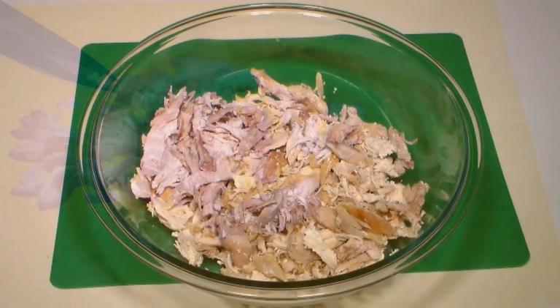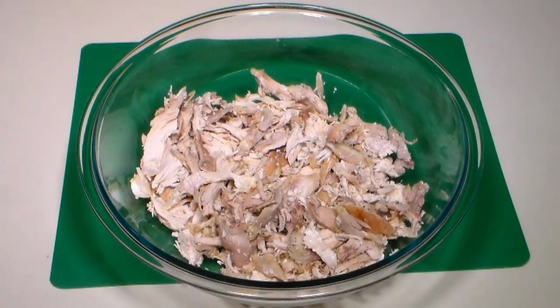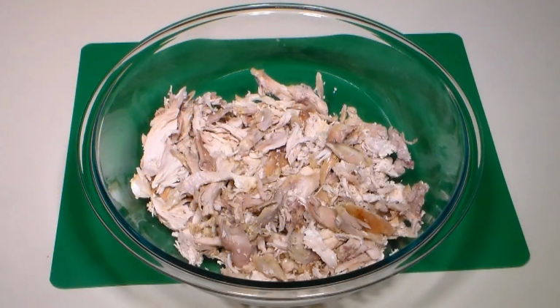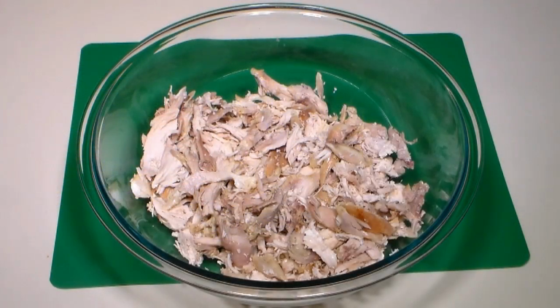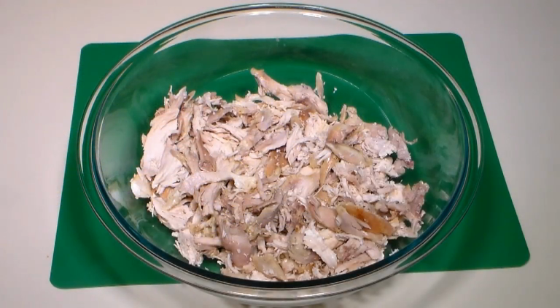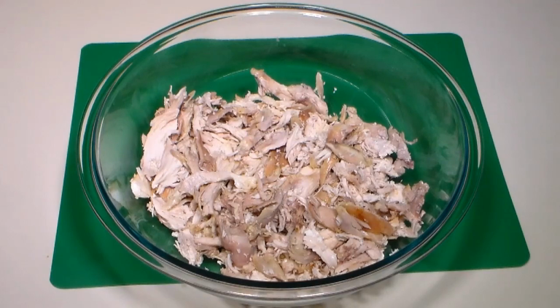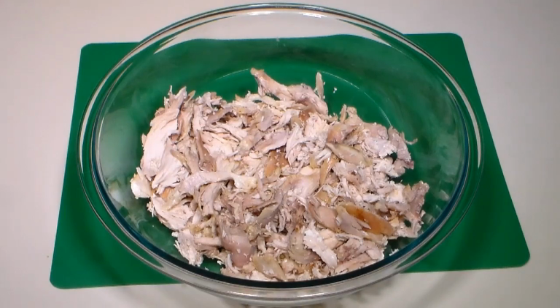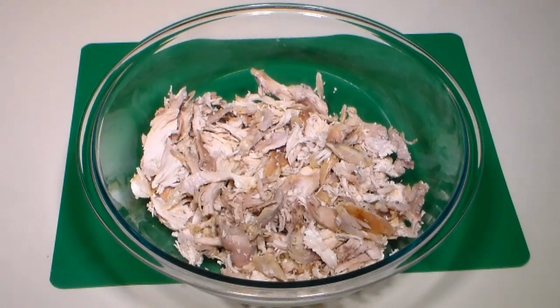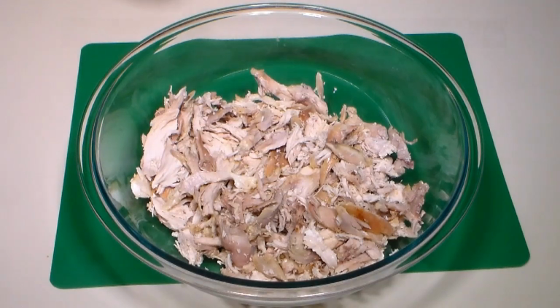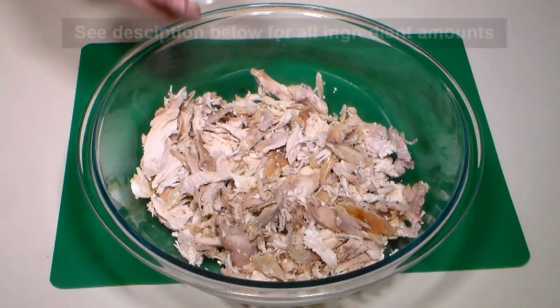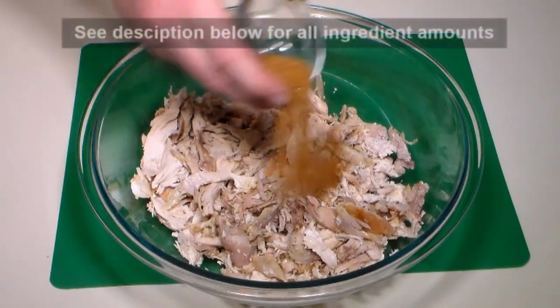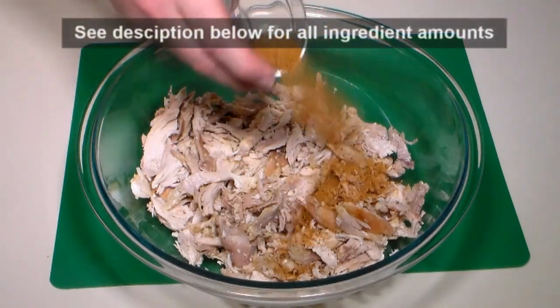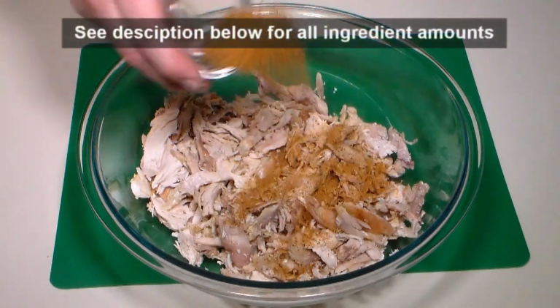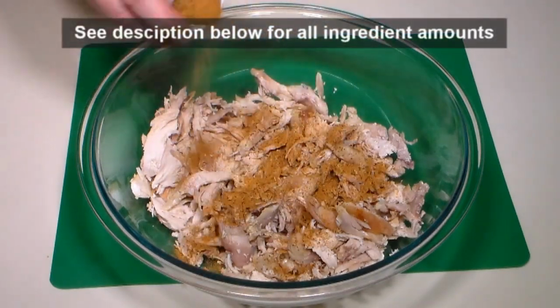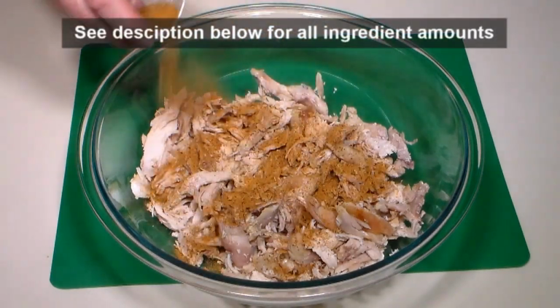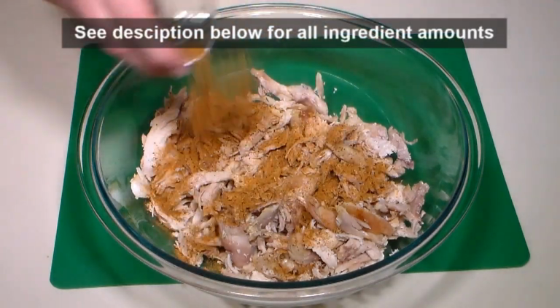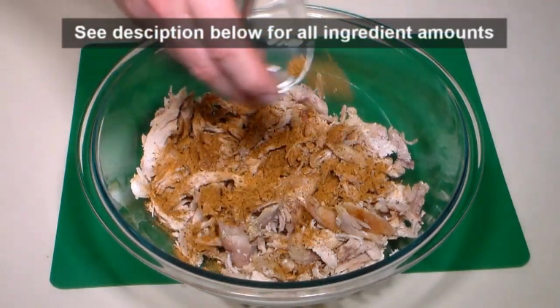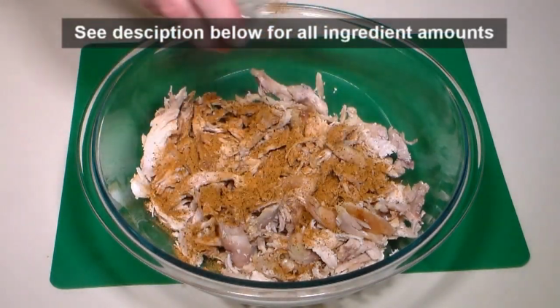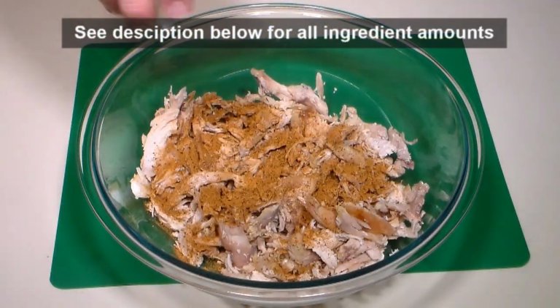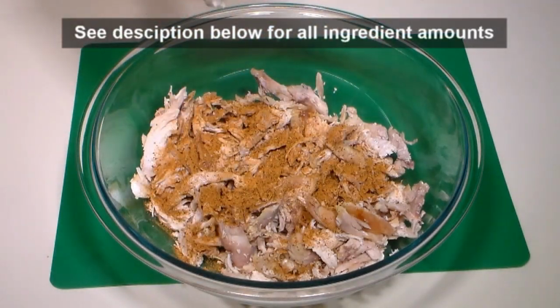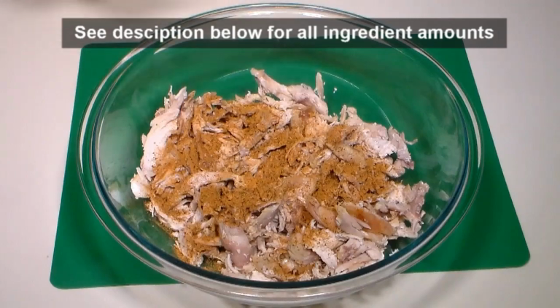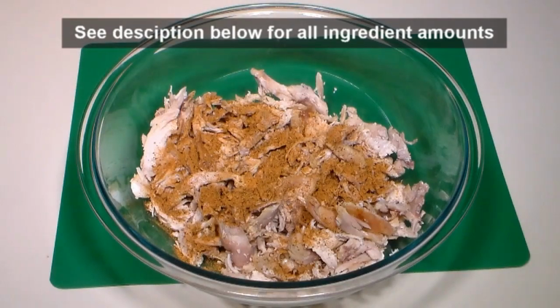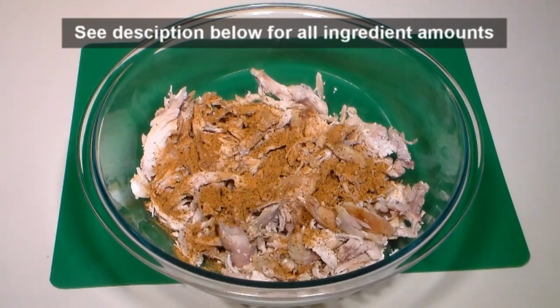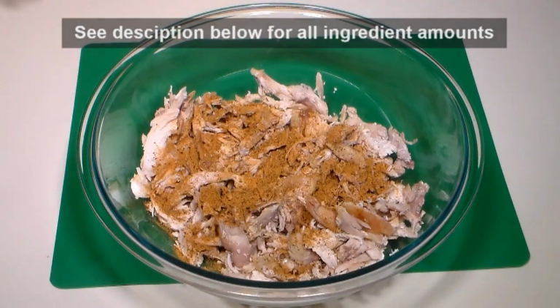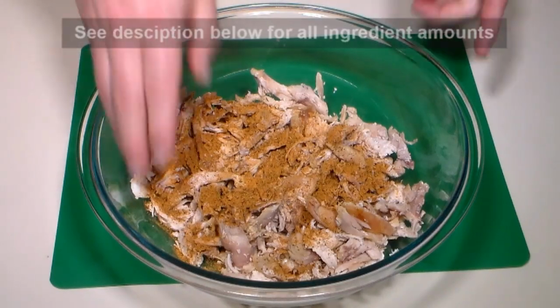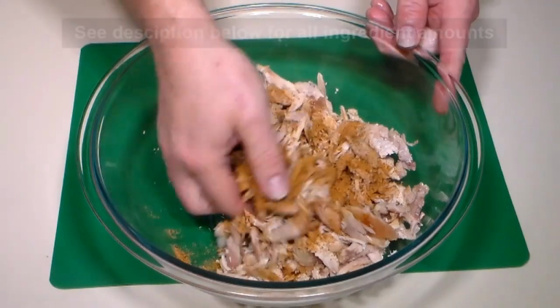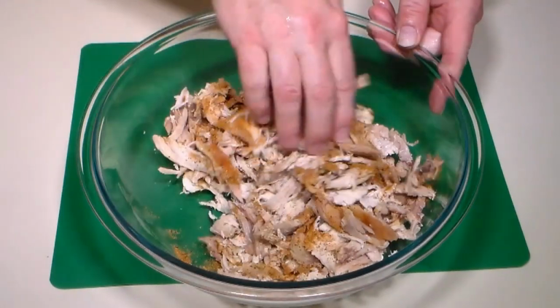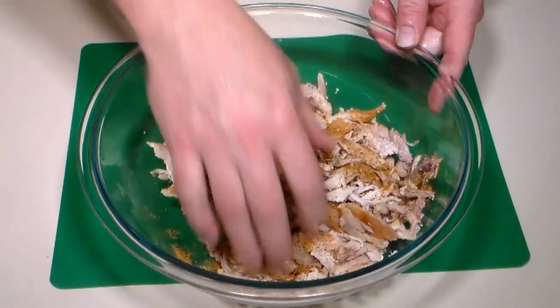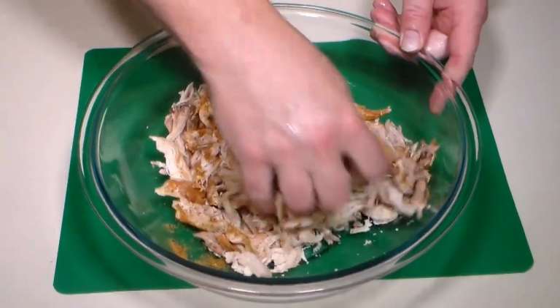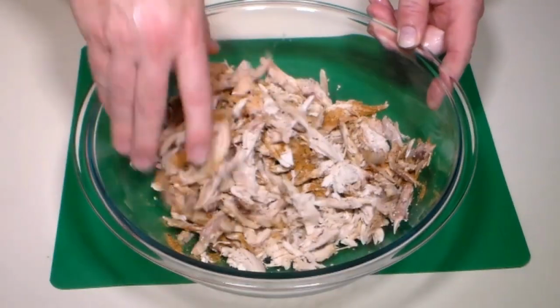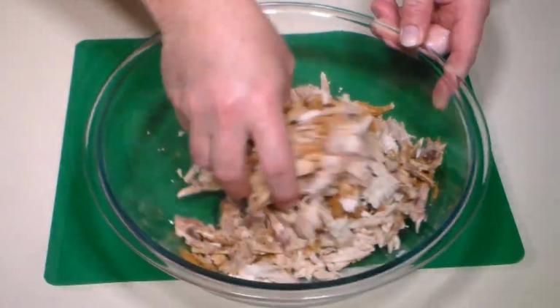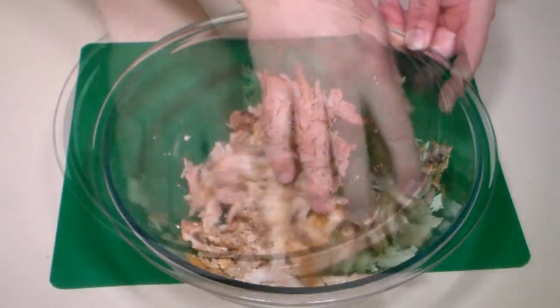After shredding the chicken, place it in a large mixing bowl. Add some poultry seasoning and give a mix with your hands to coat the chicken, then set it aside.